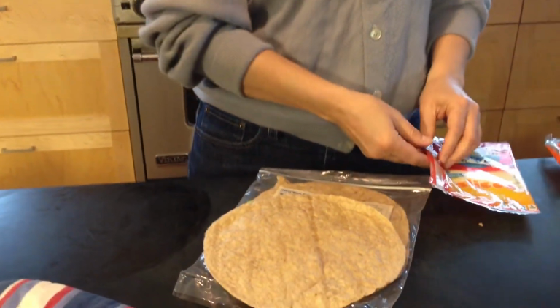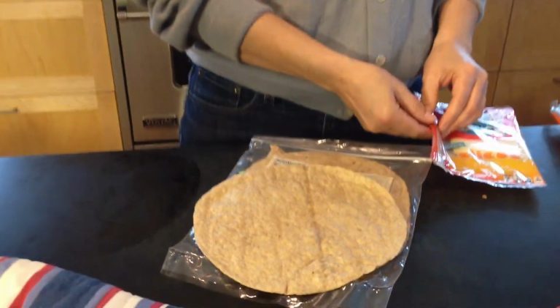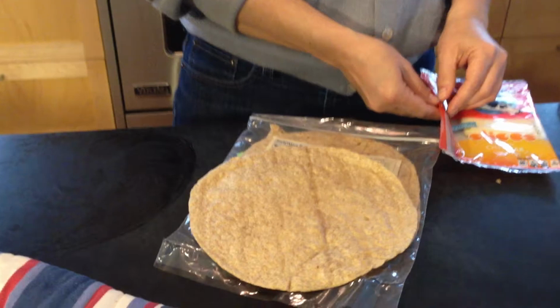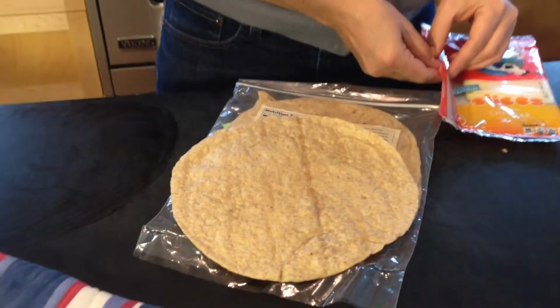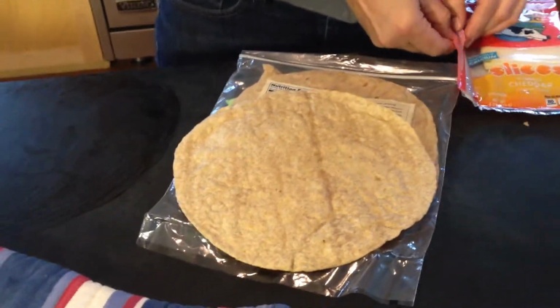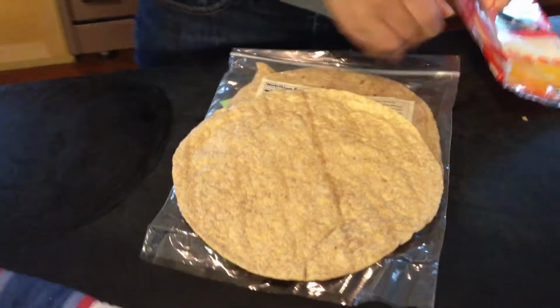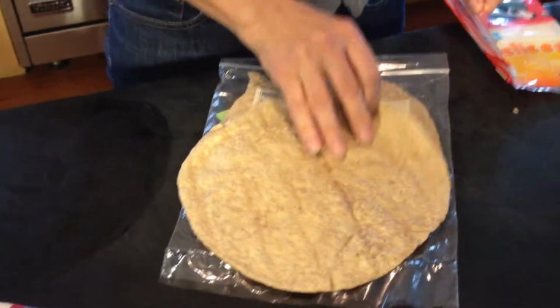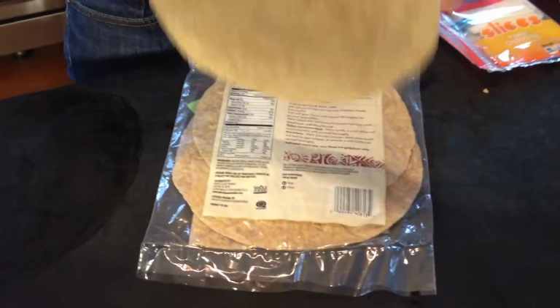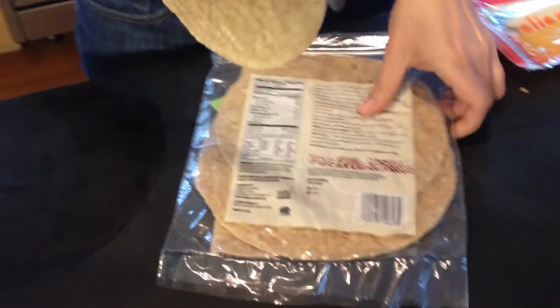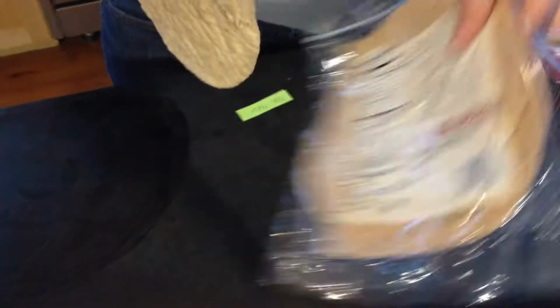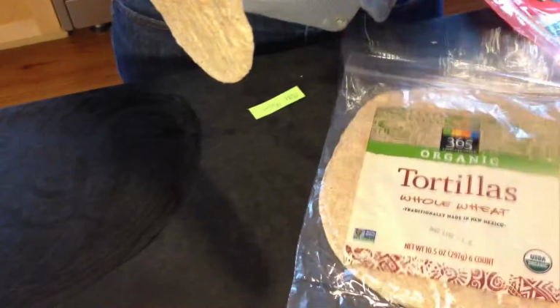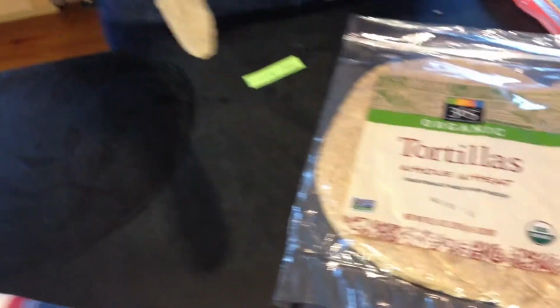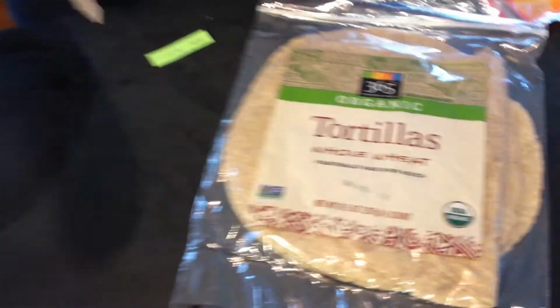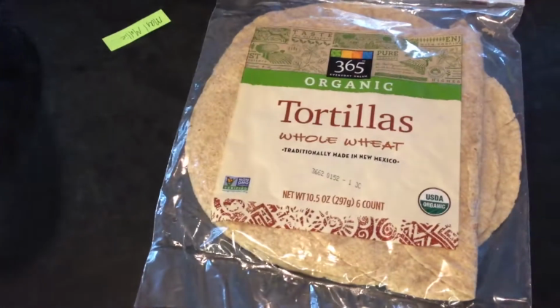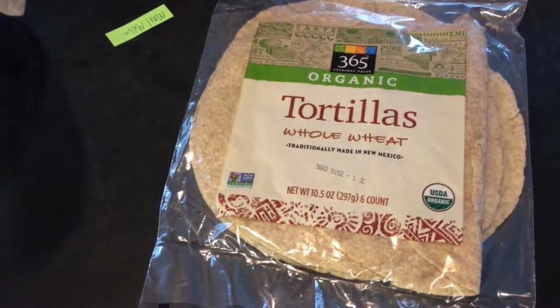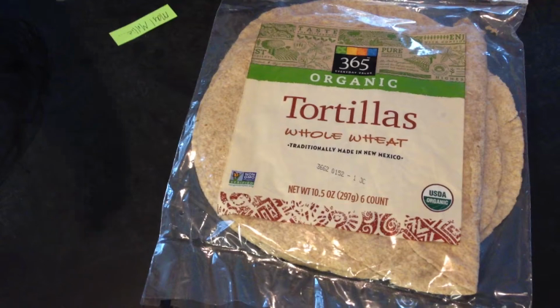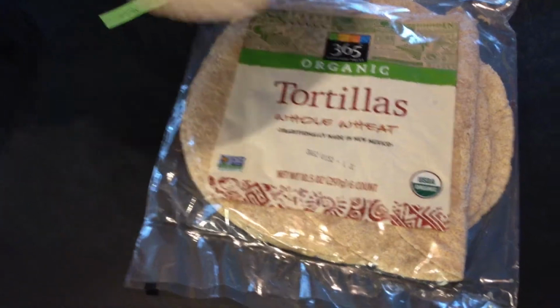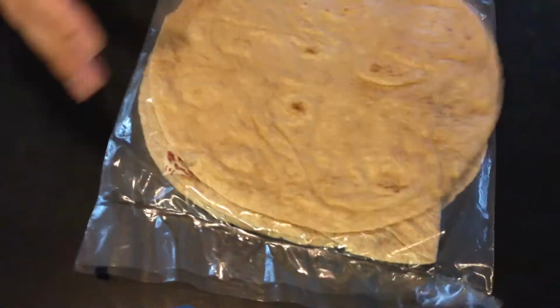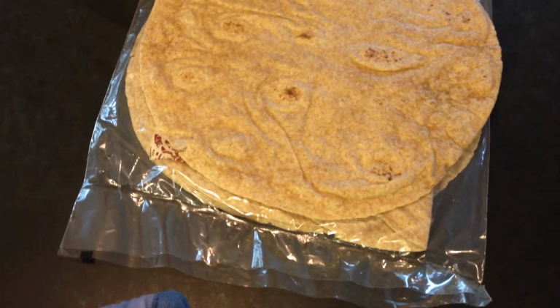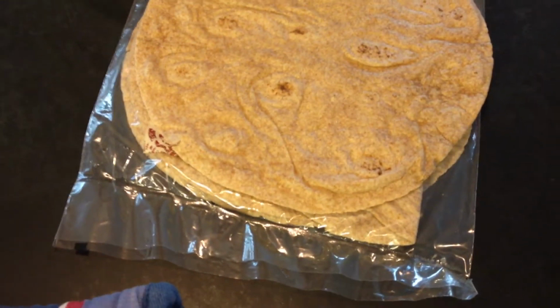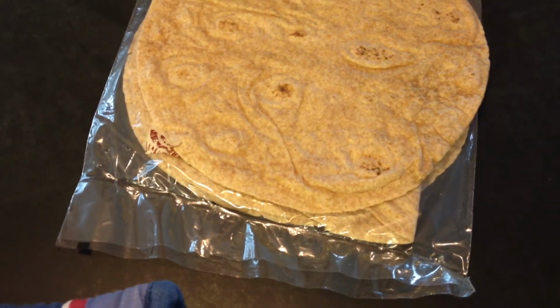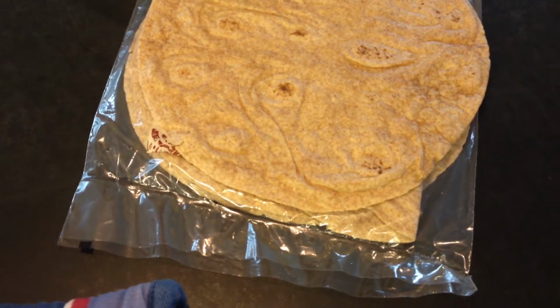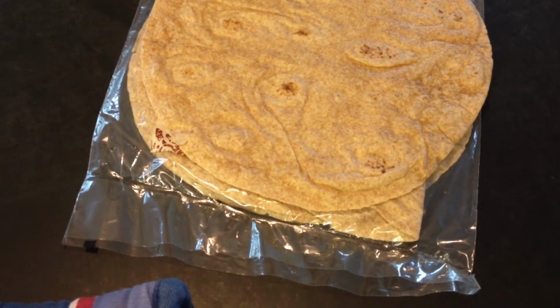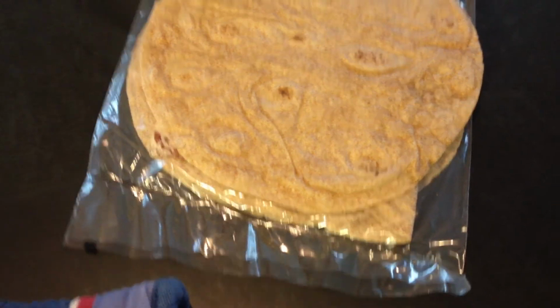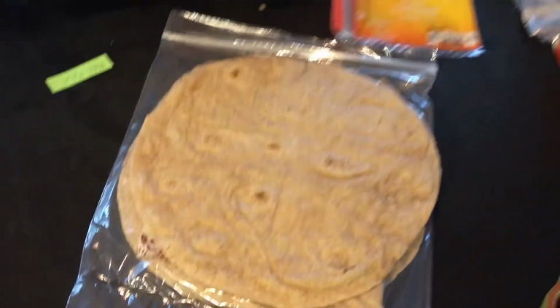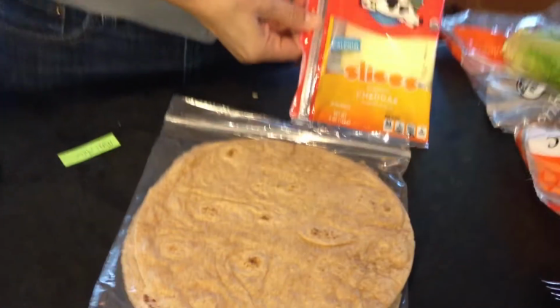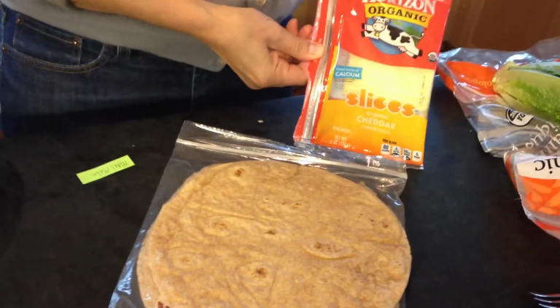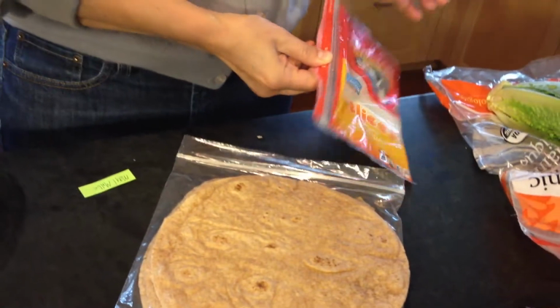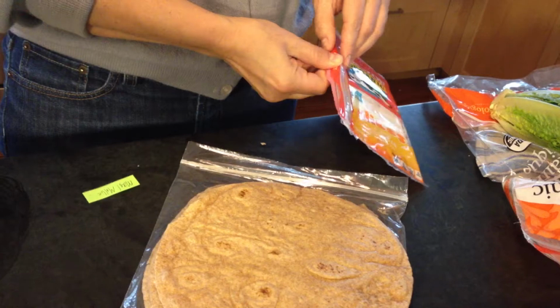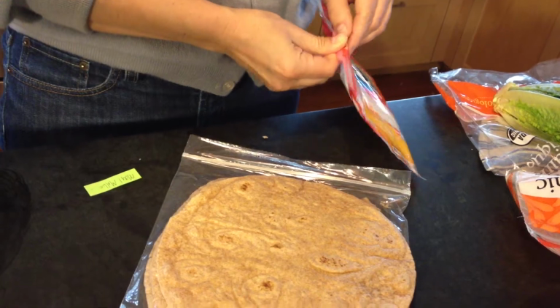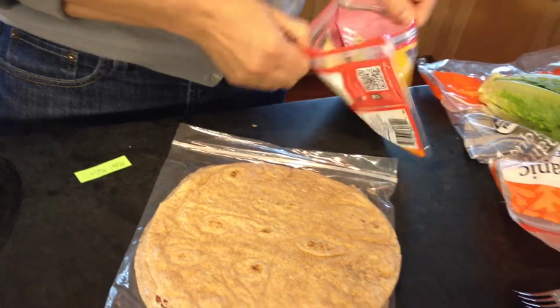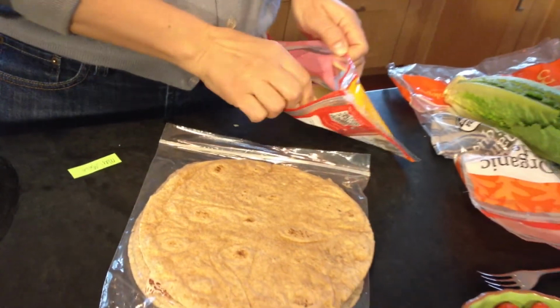It was a whole wheat tortilla — thanks Whole Foods — and a slice of cheese. We've got some Horizon cheddar, but this time it's sliced.